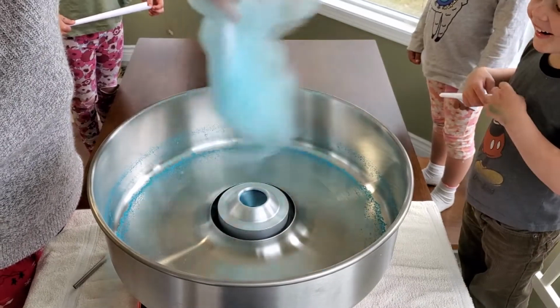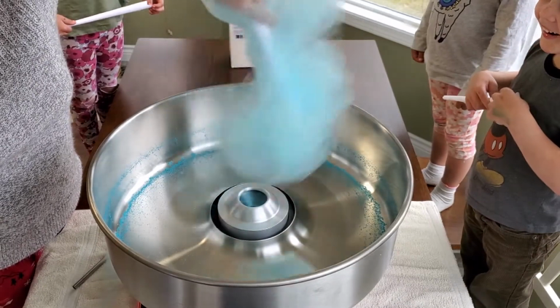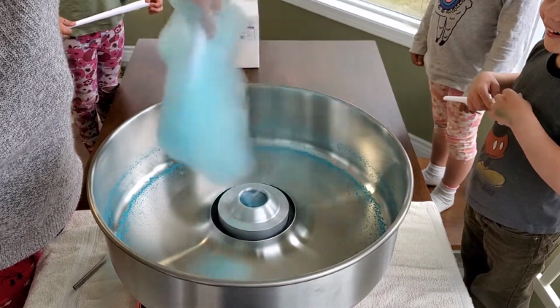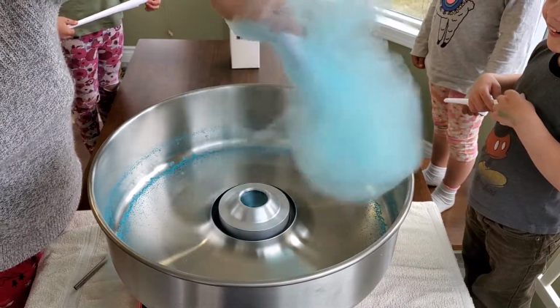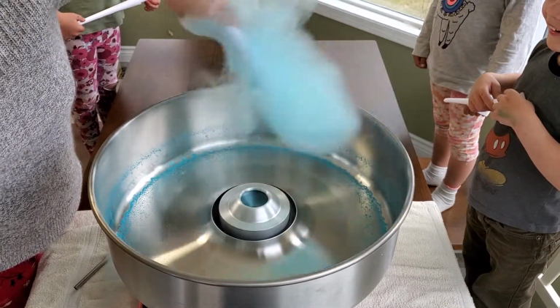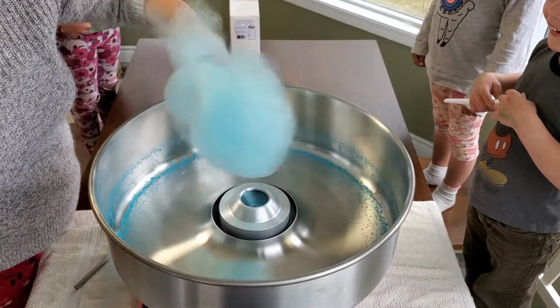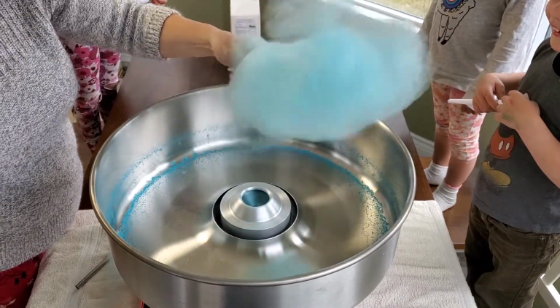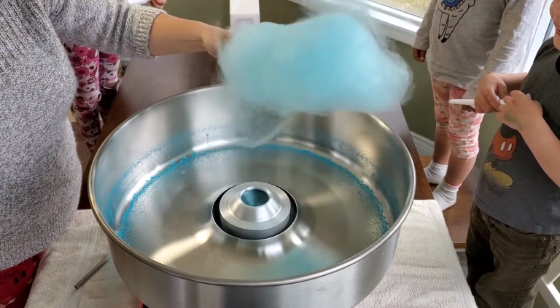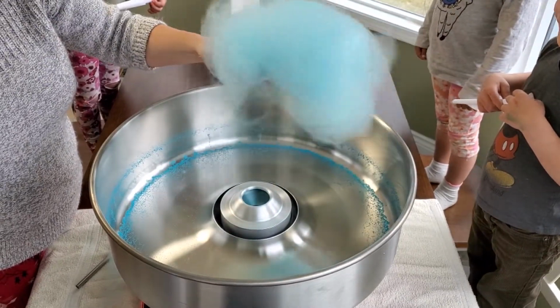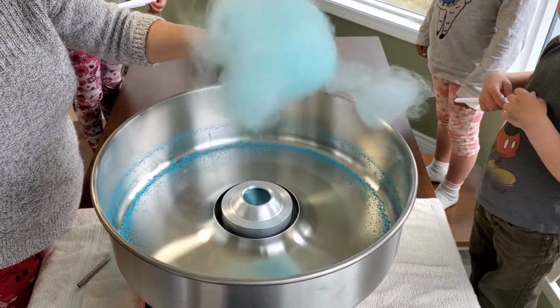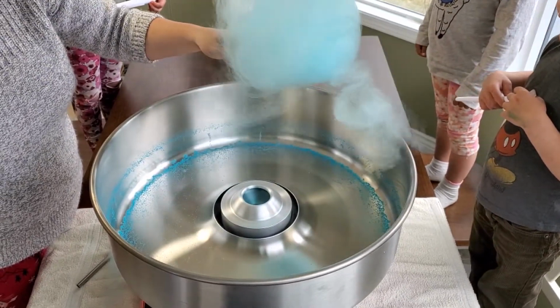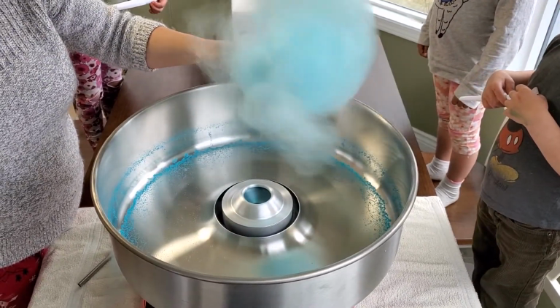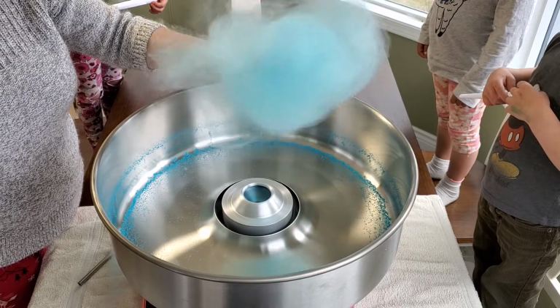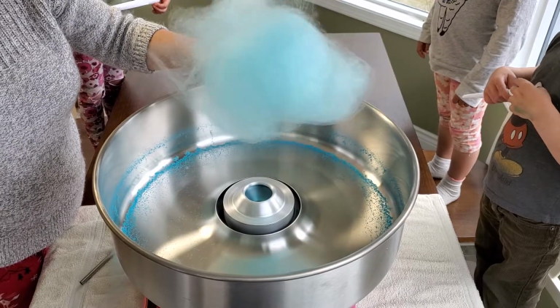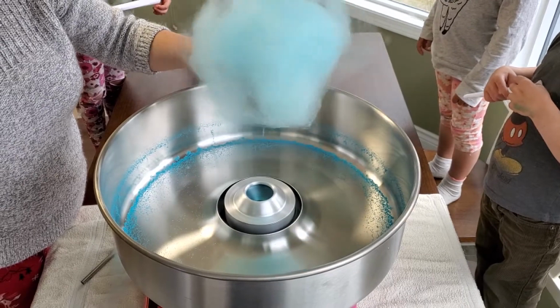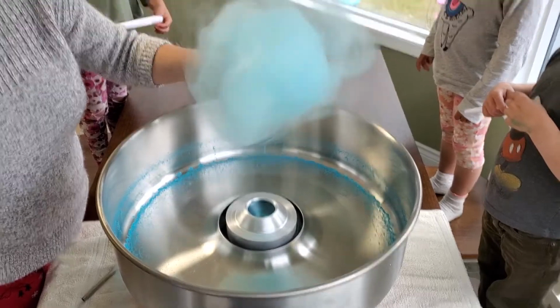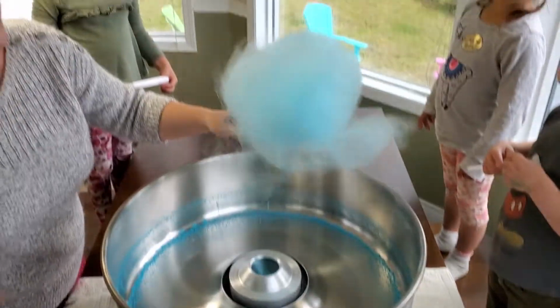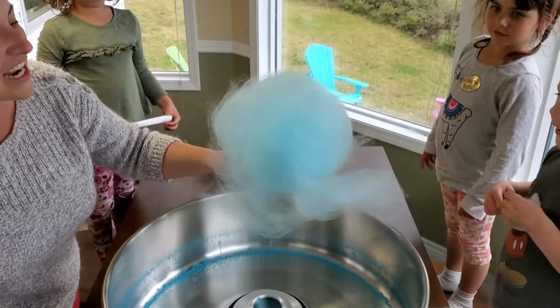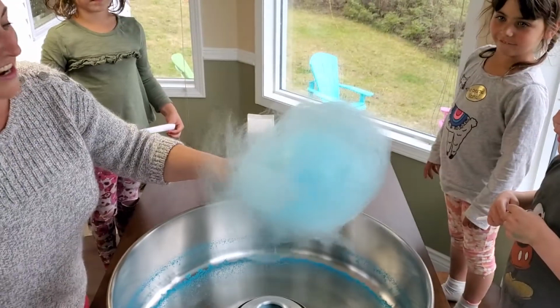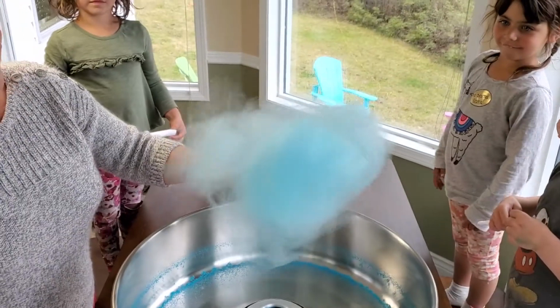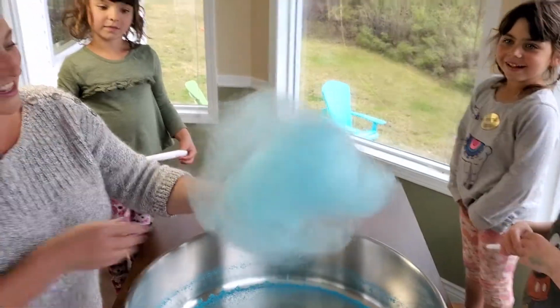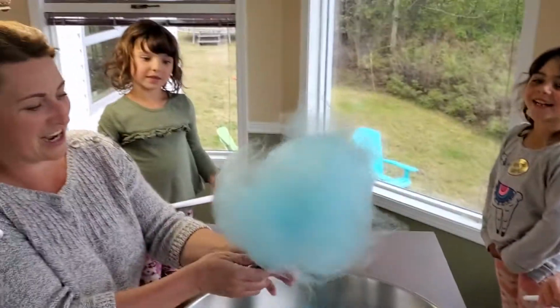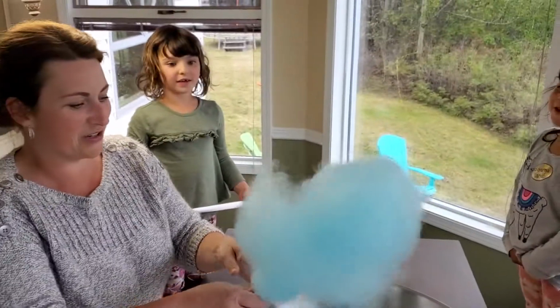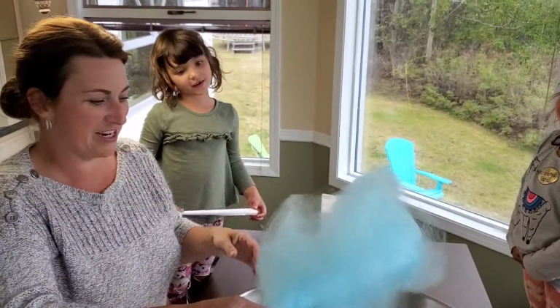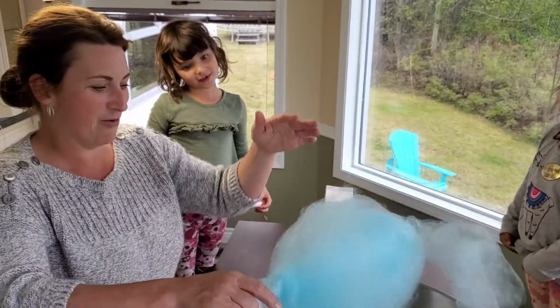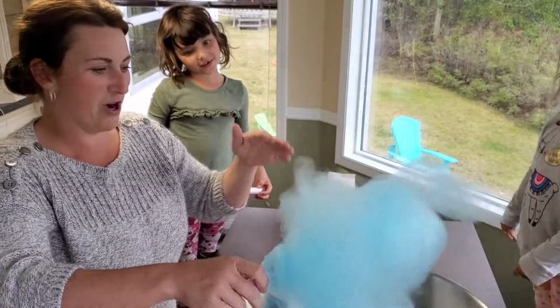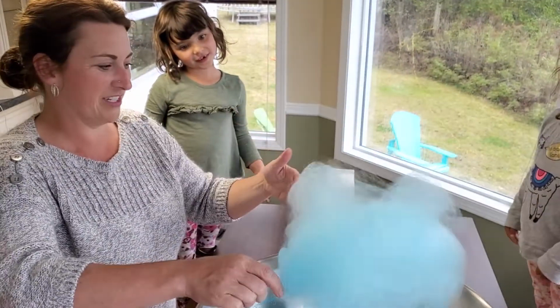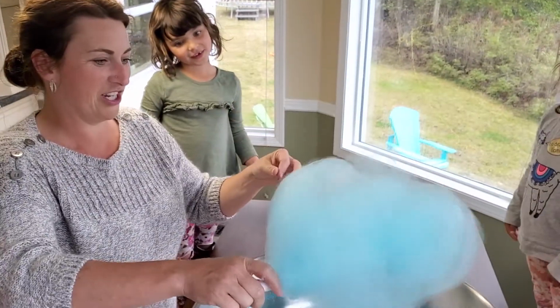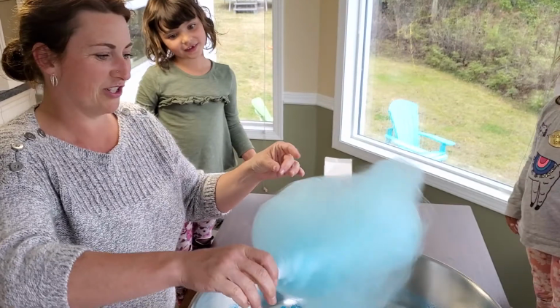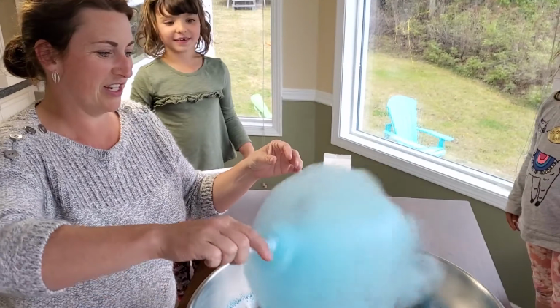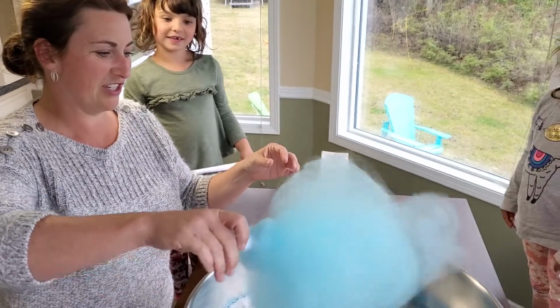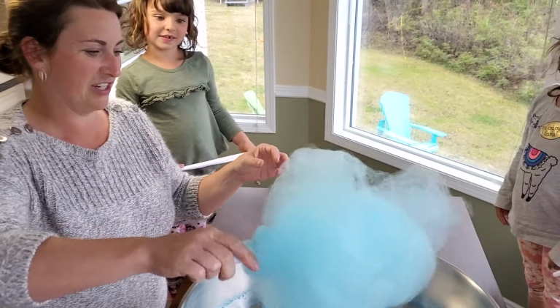Rotate it 90 degrees and make it roll now. There you go. Oh, see? That's mine! Whoa, this is huge.